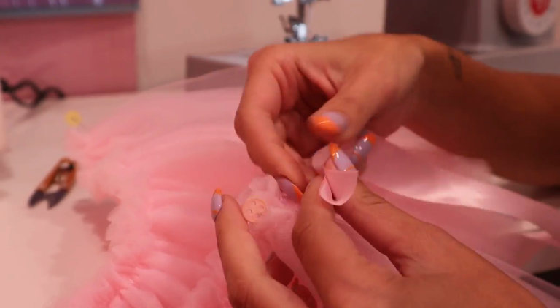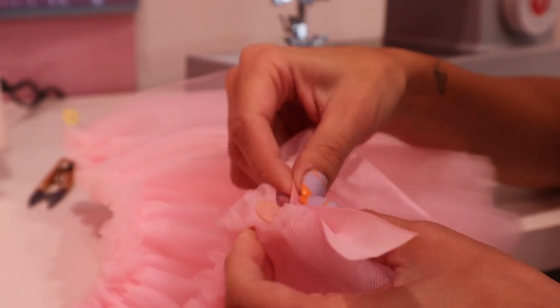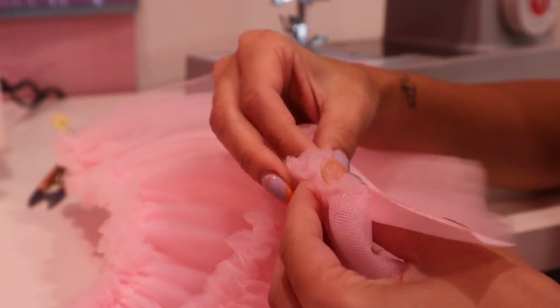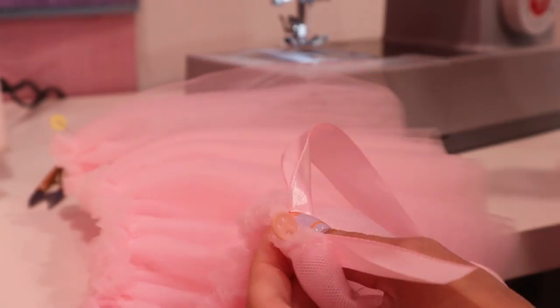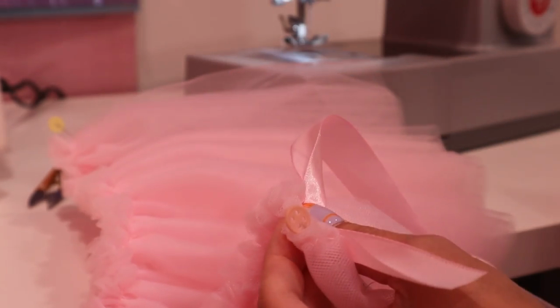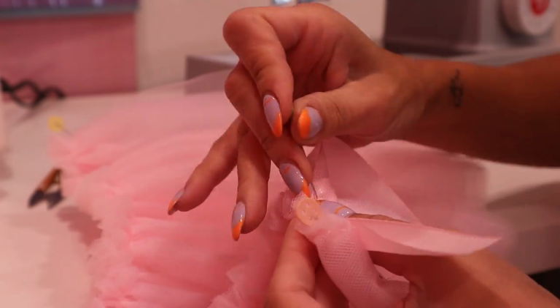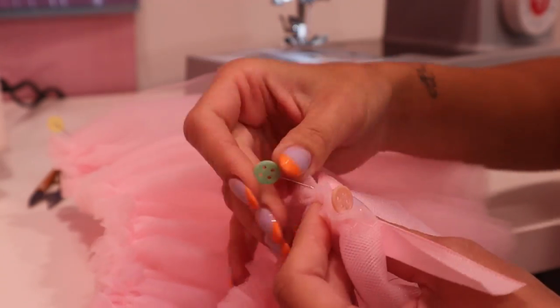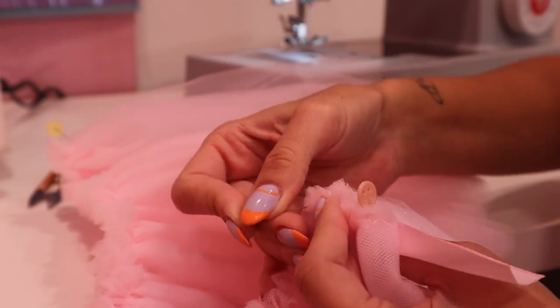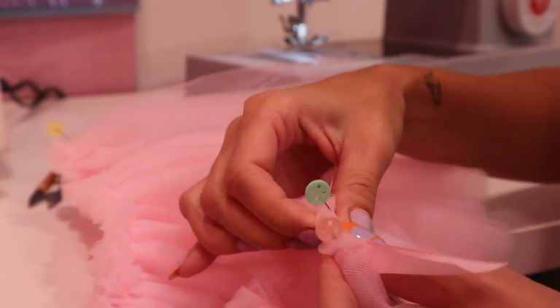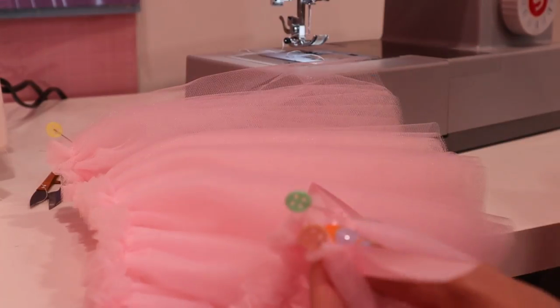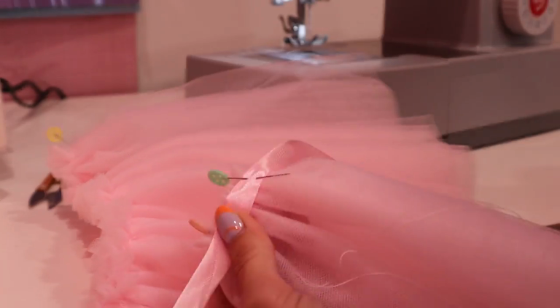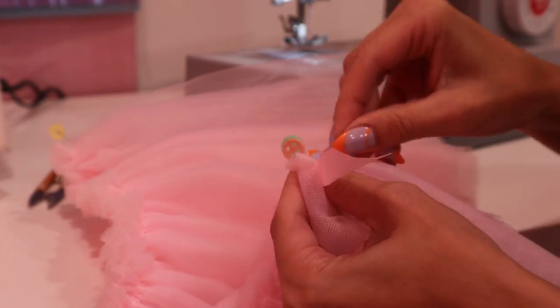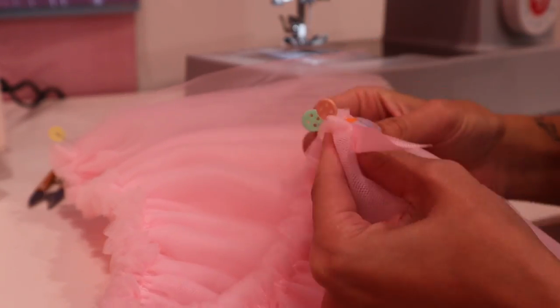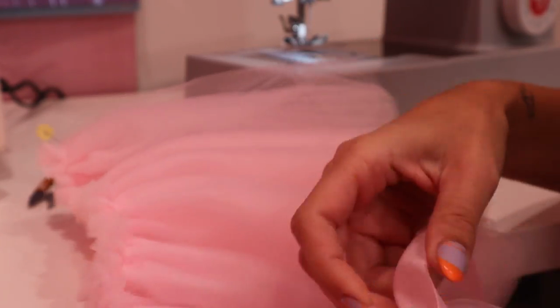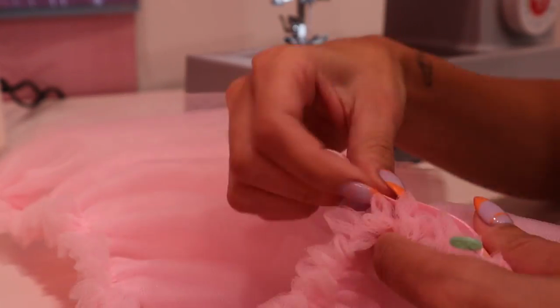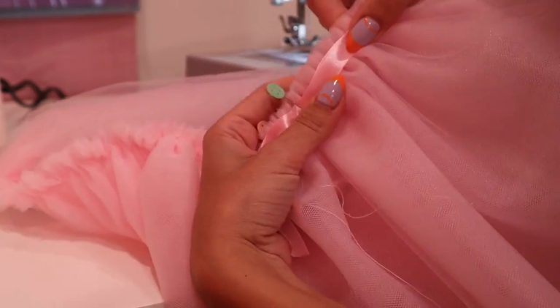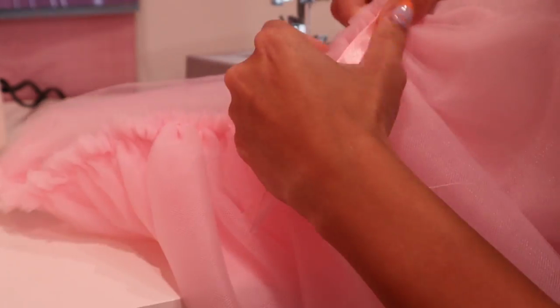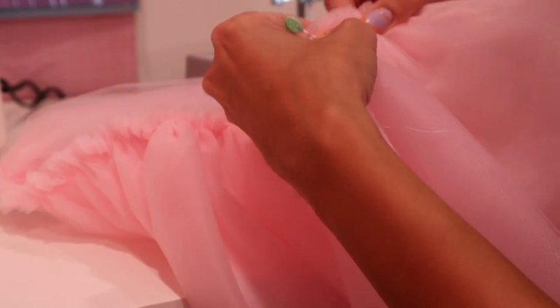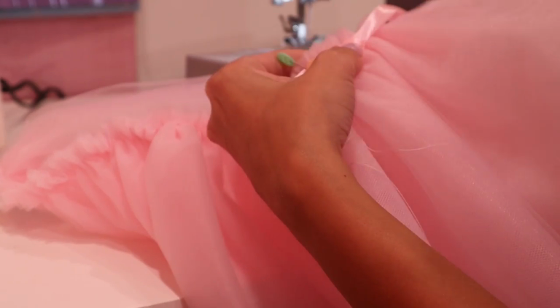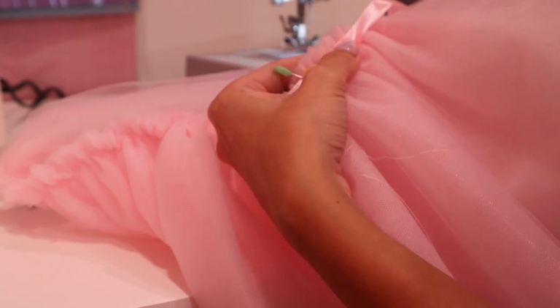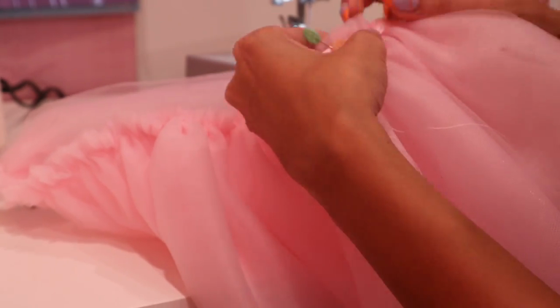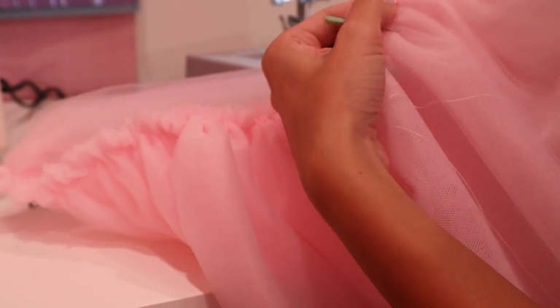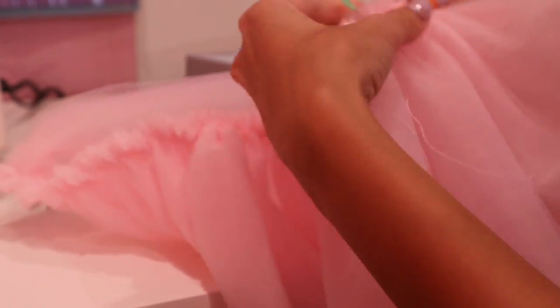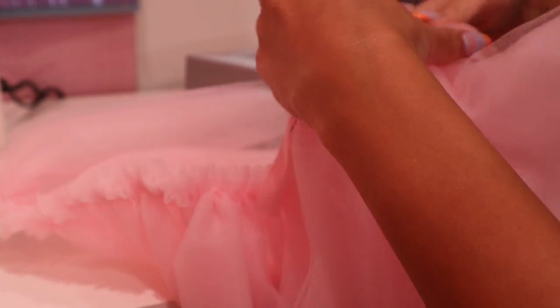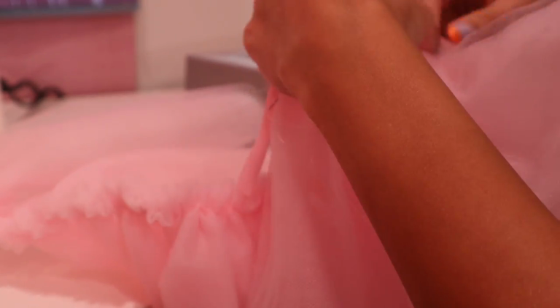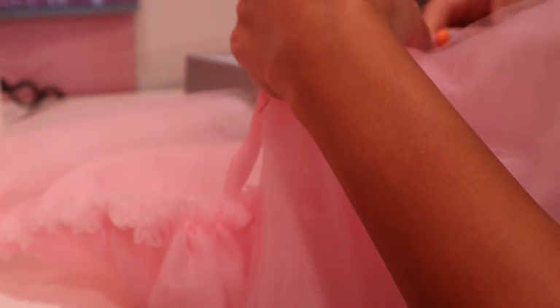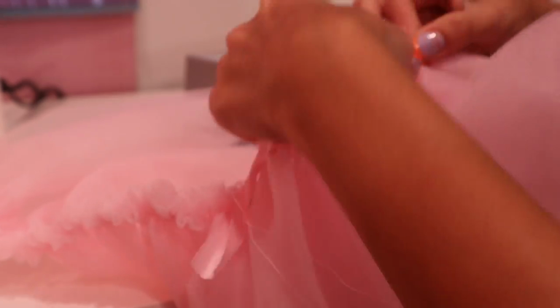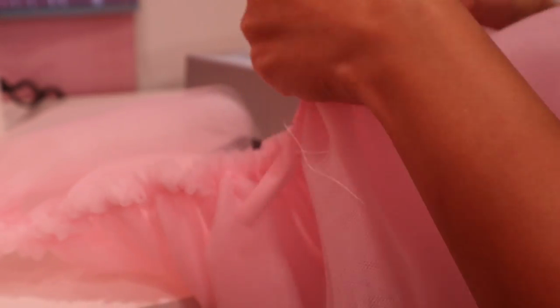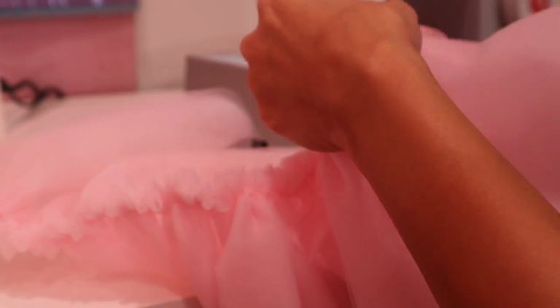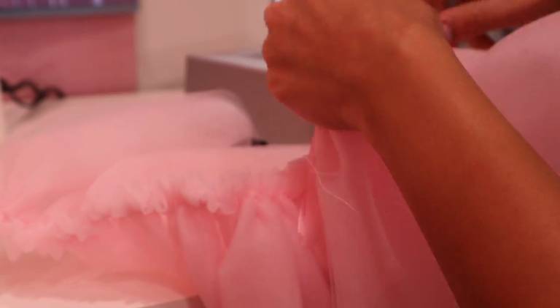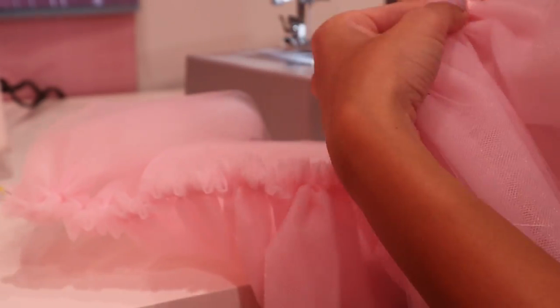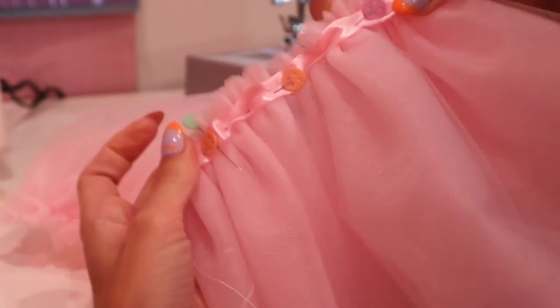Now we're going to attach a satin ribbon. I didn't have a narrow one so I'm using a wide one and folding it in half. Make sure to leave about two inches on both sides so you can attach the sleeve to the dress easily.